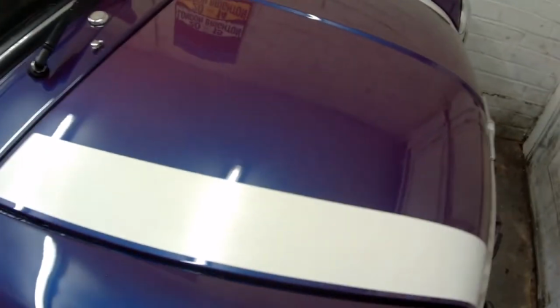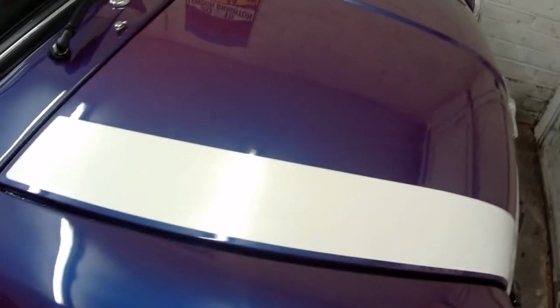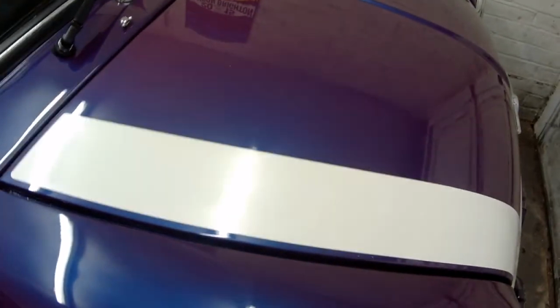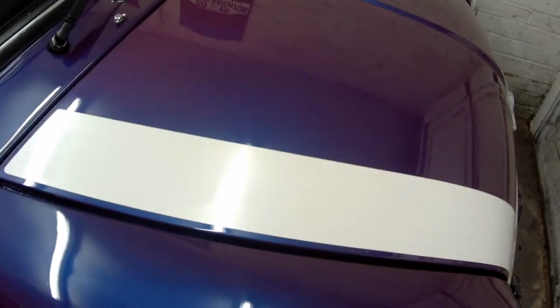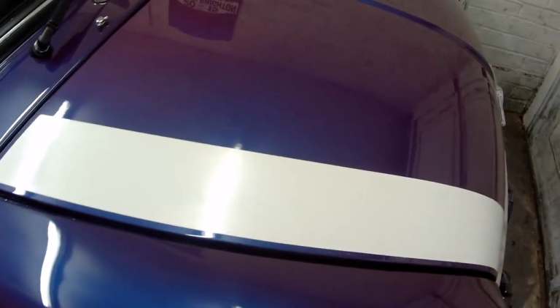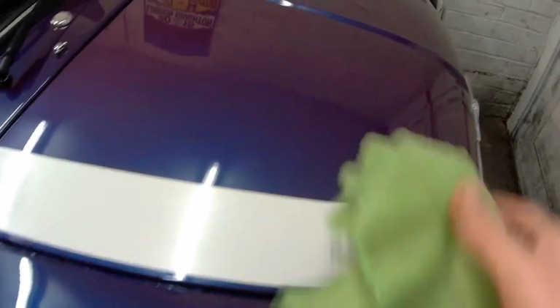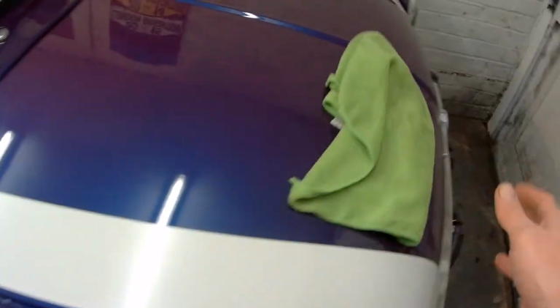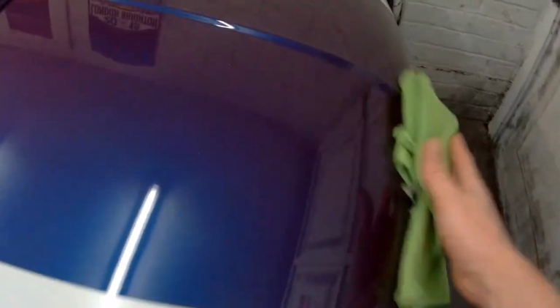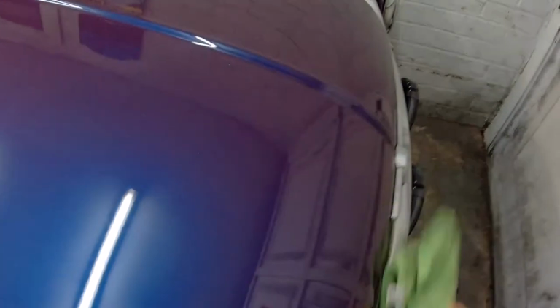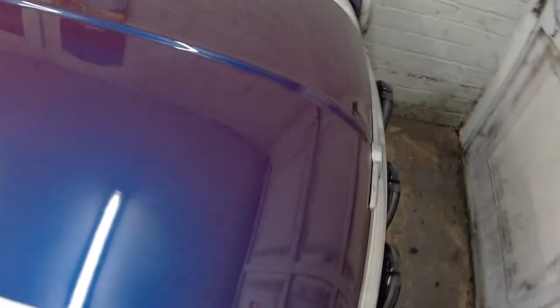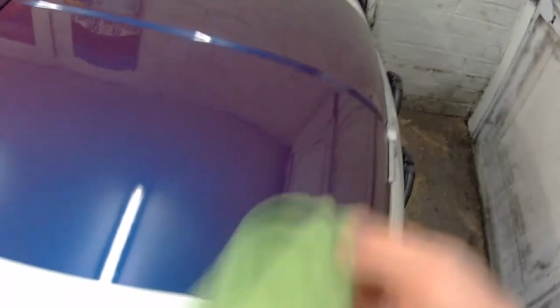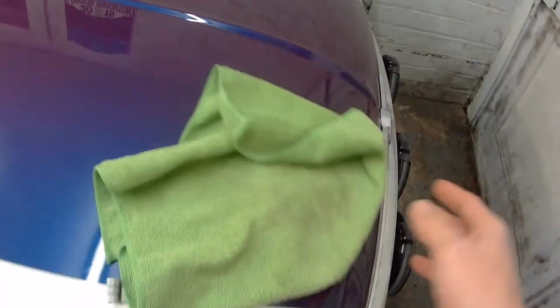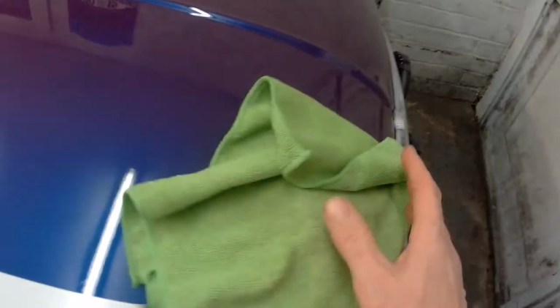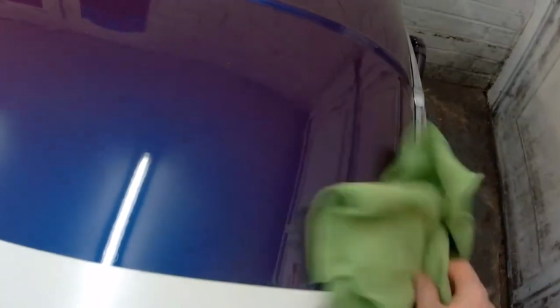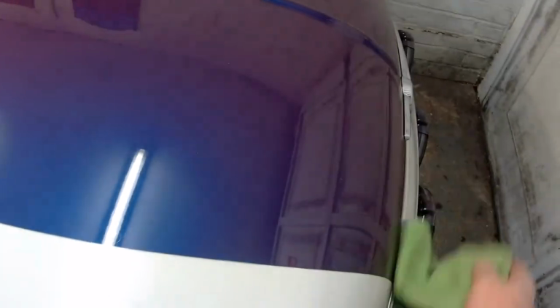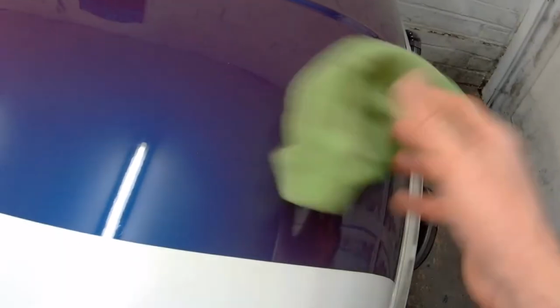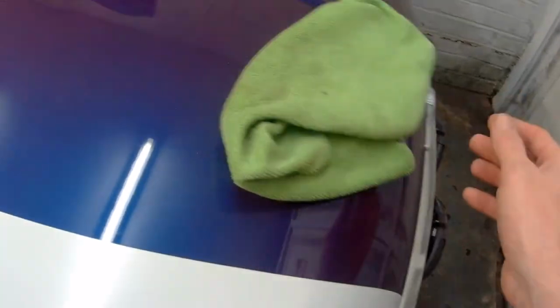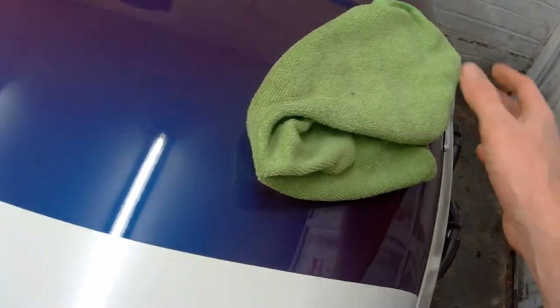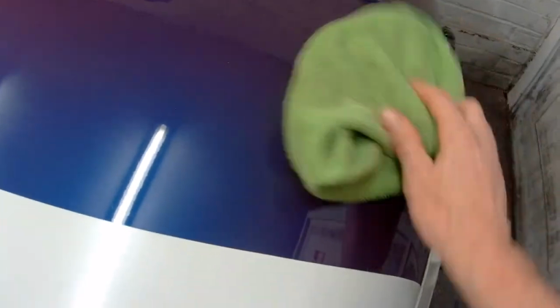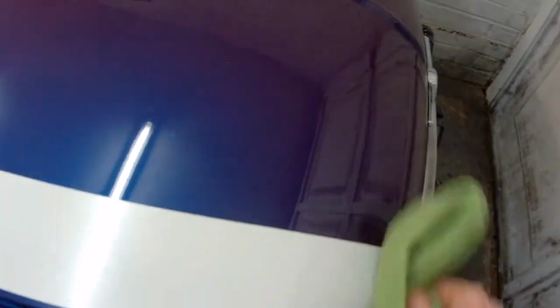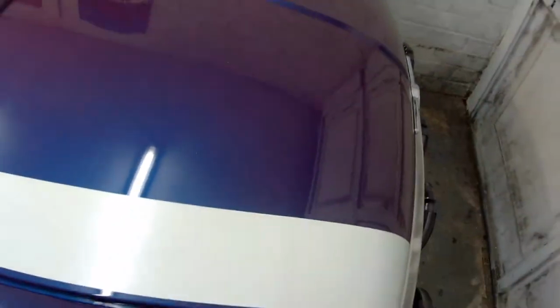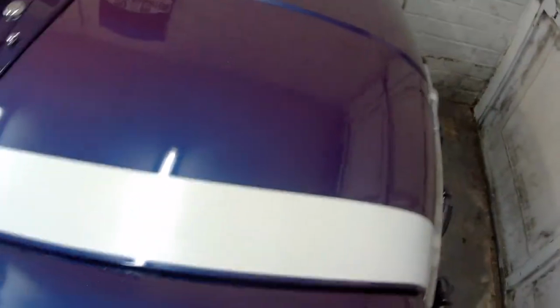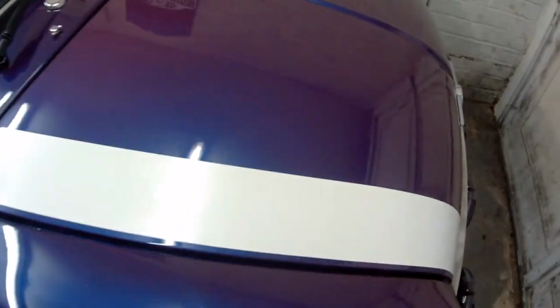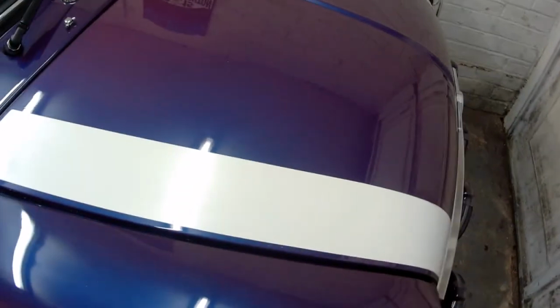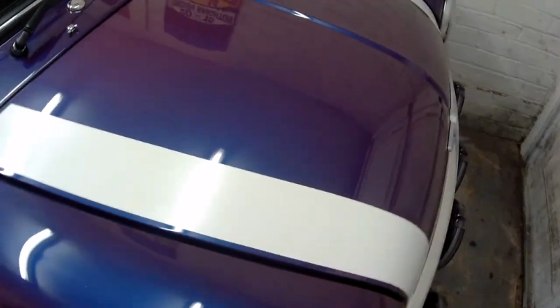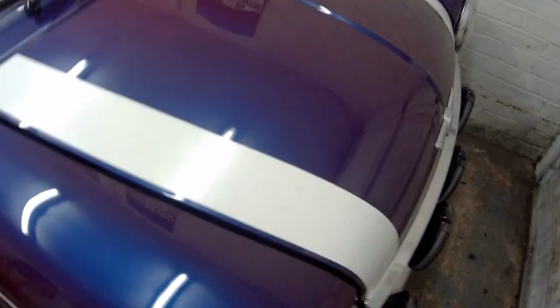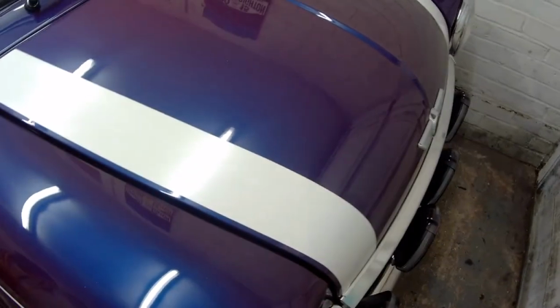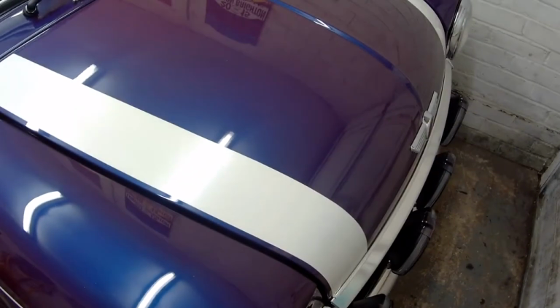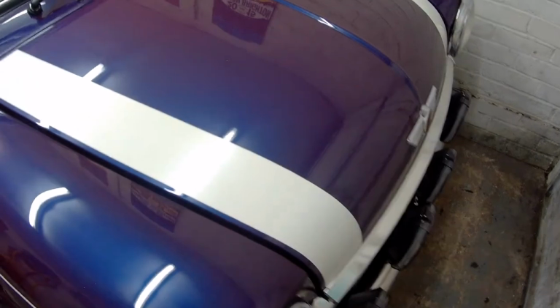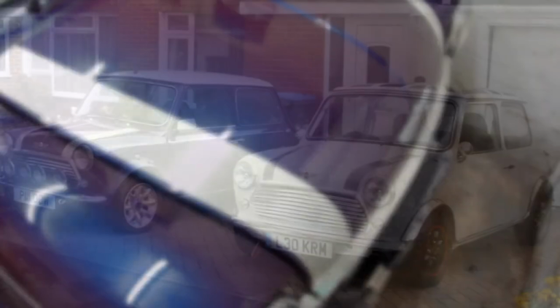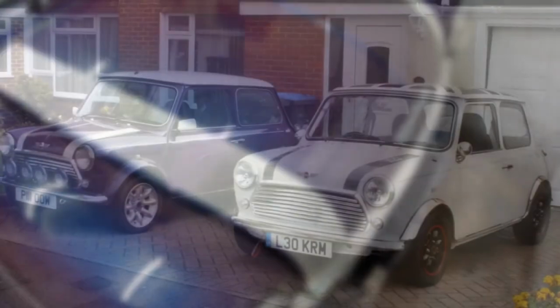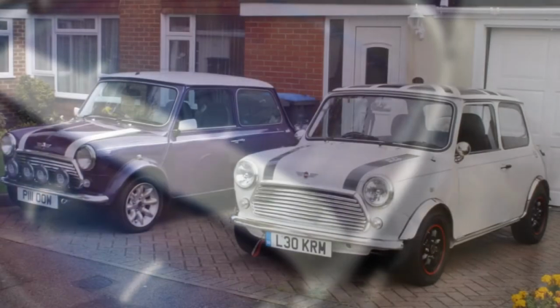I'm going to get on and do the rest of the car now, but as you can see that is just smooth as anything. Thanks for watching and look forward to catching you next time.